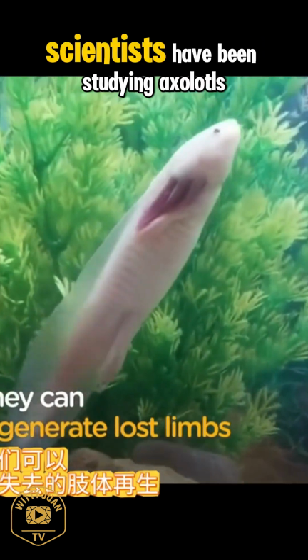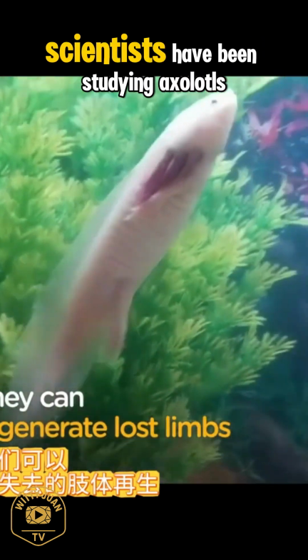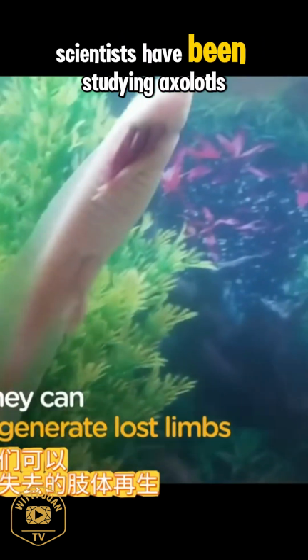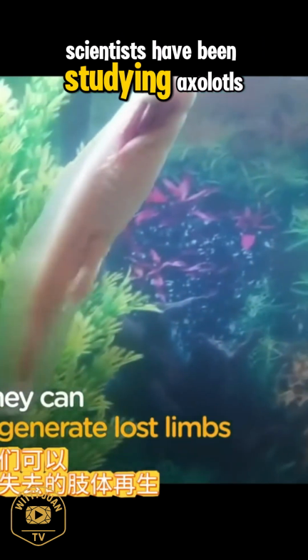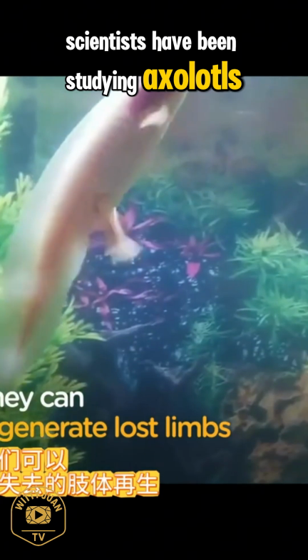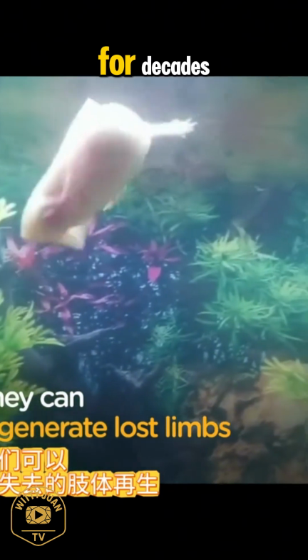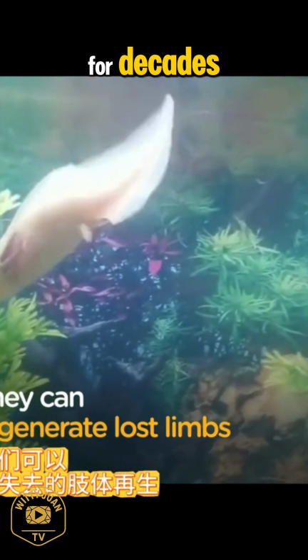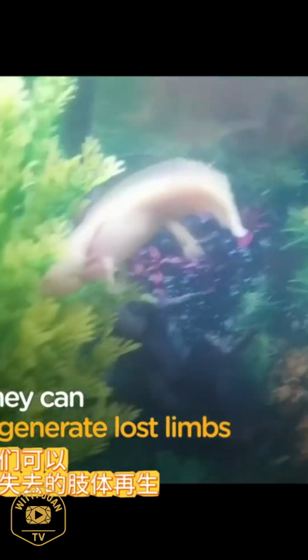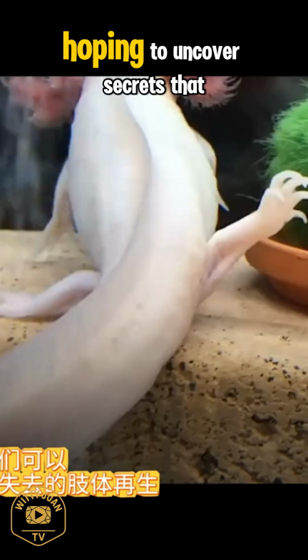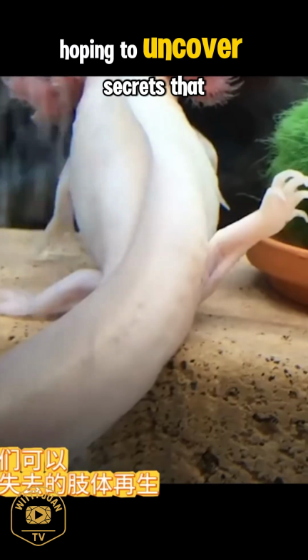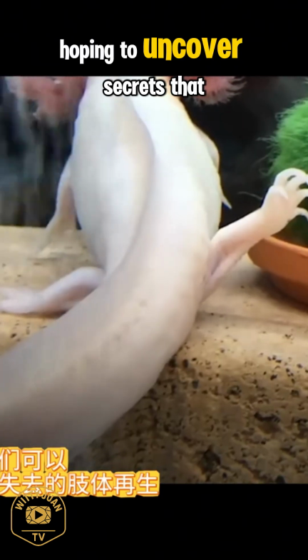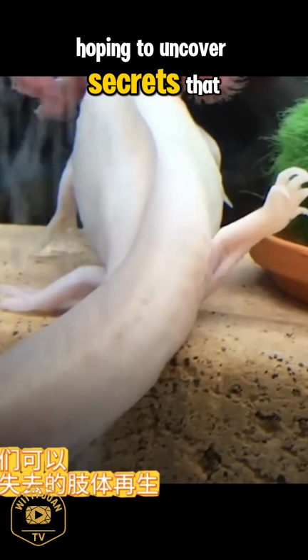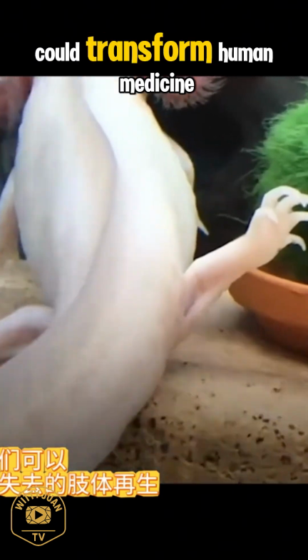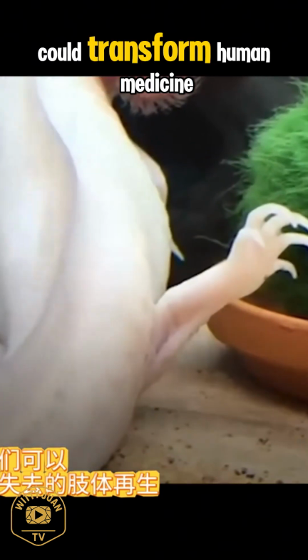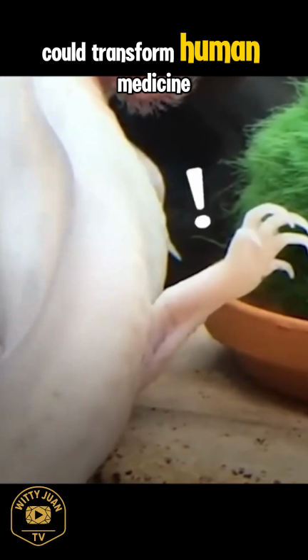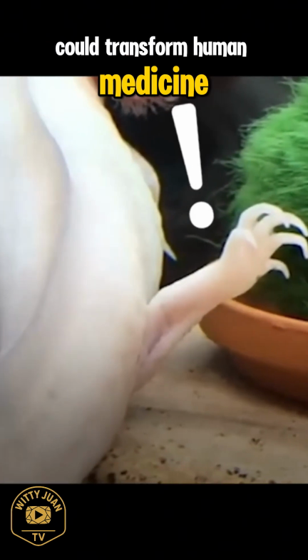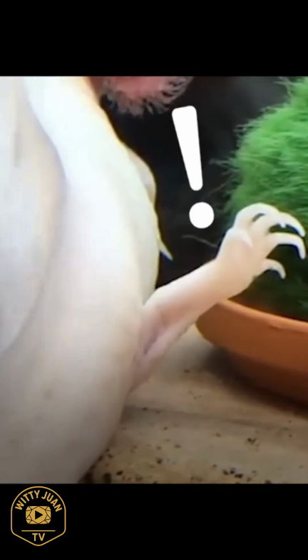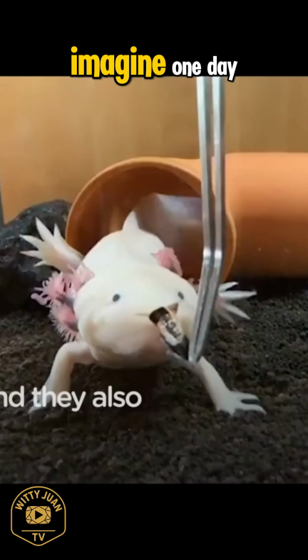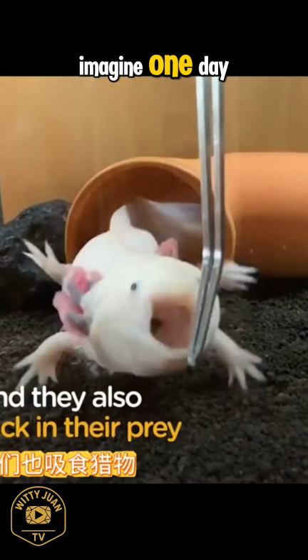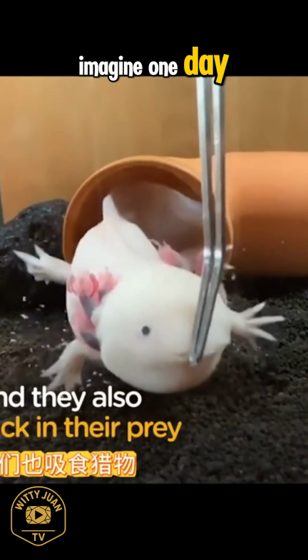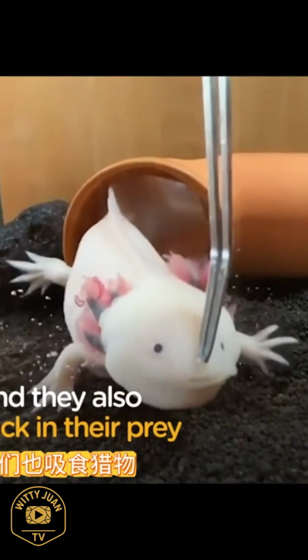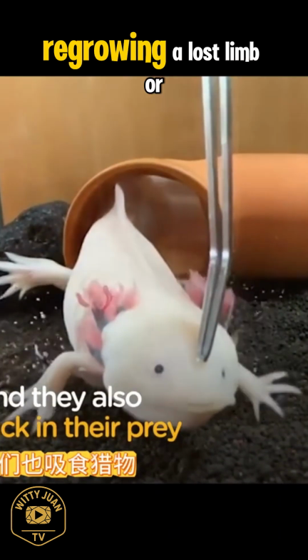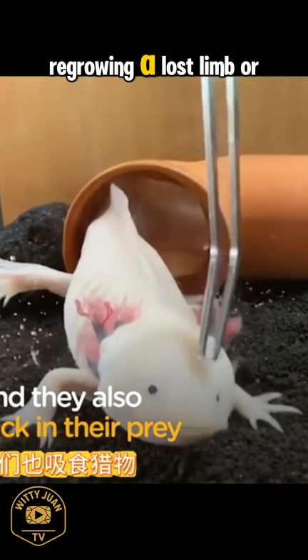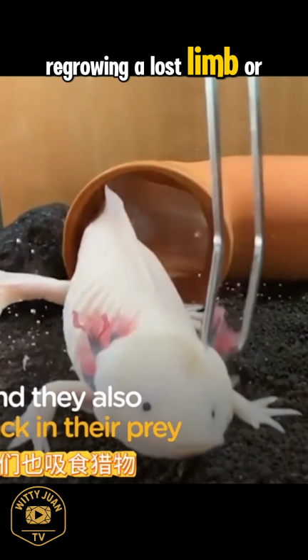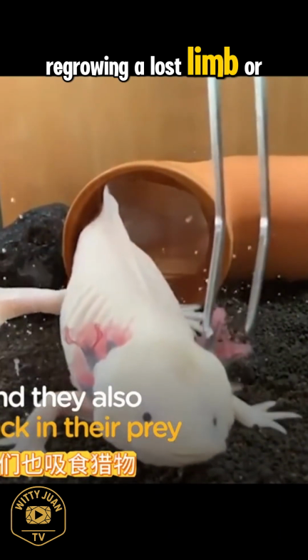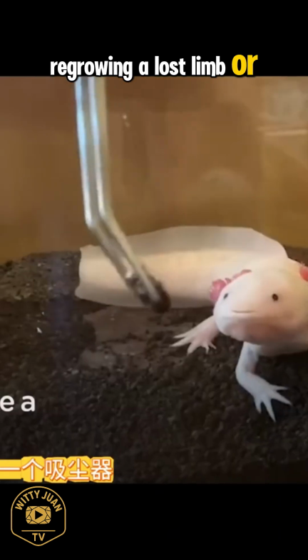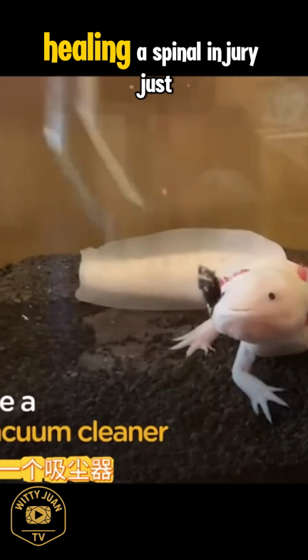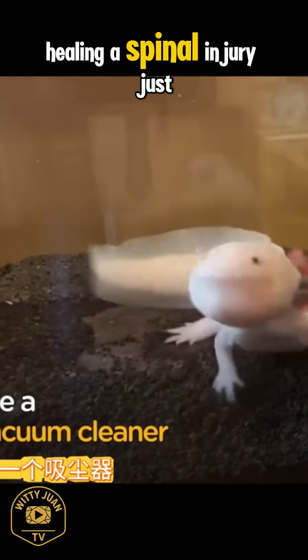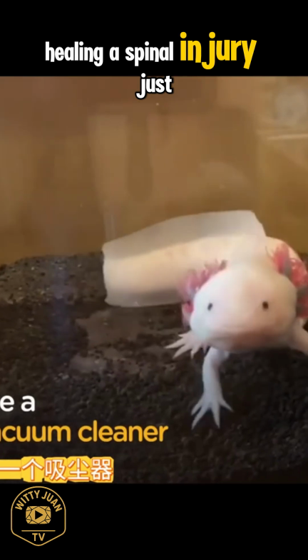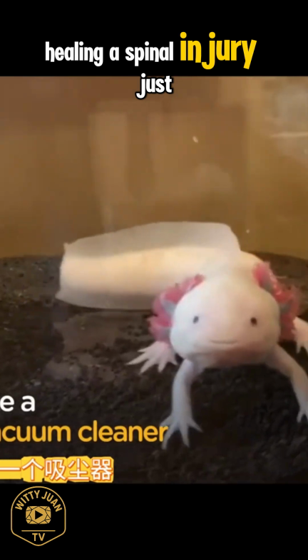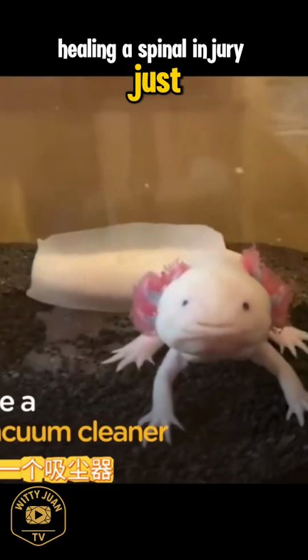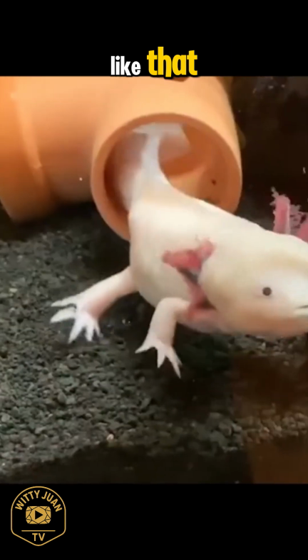Scientists have been studying axolotls for decades, hoping to uncover secrets that could transform human medicine. Imagine one day regrowing a lost limb or healing a spinal injury, just like that.